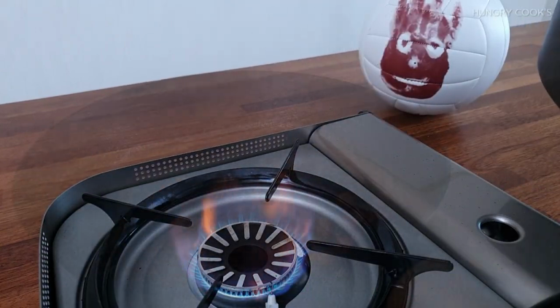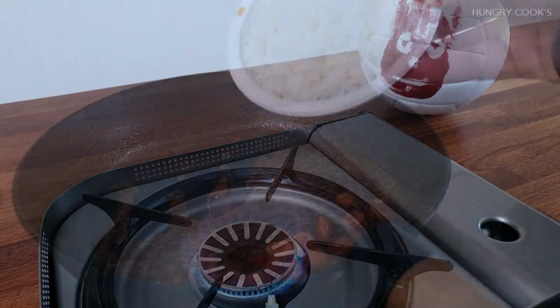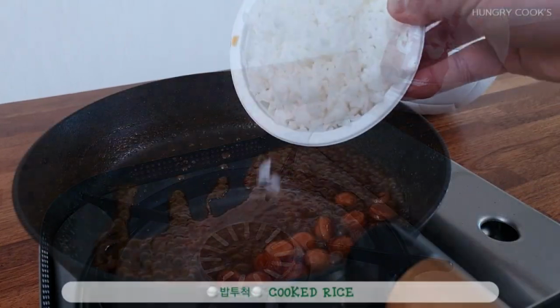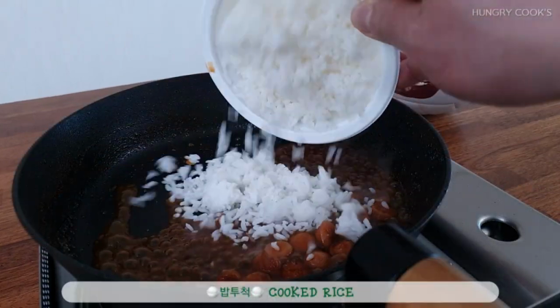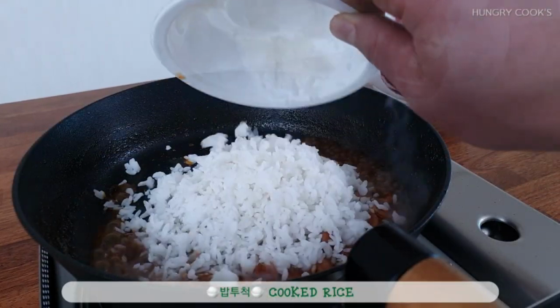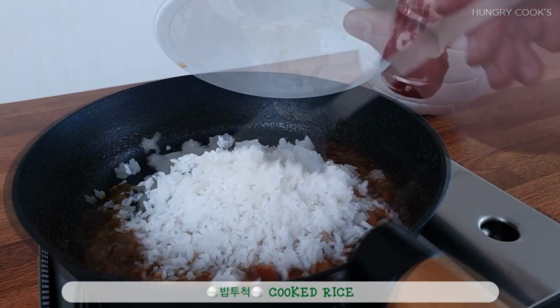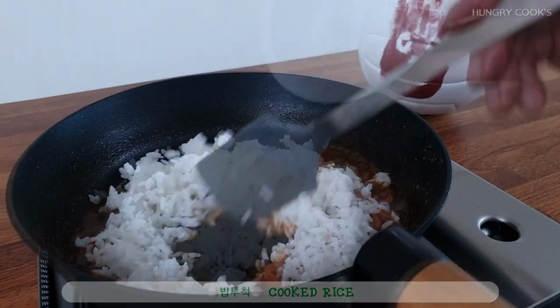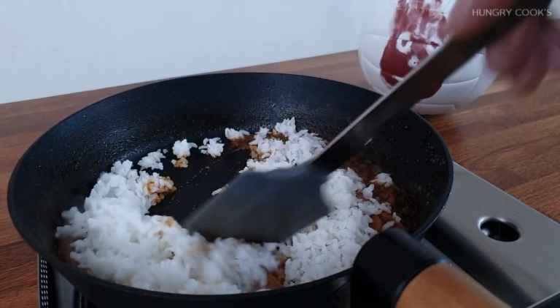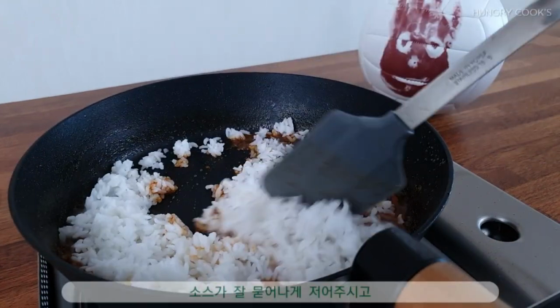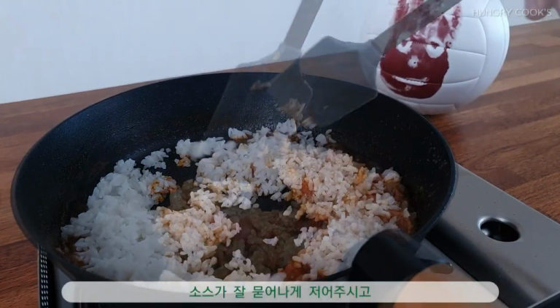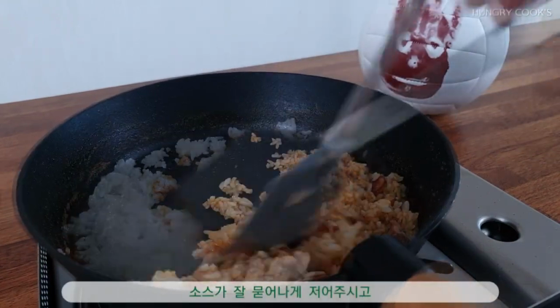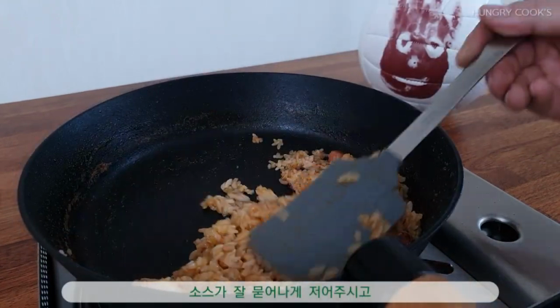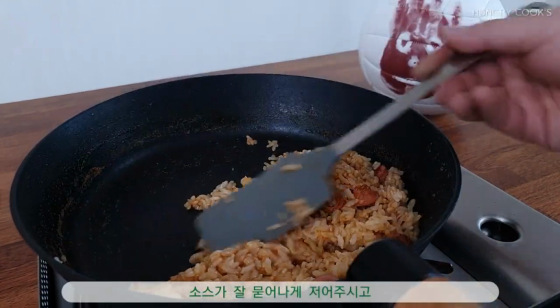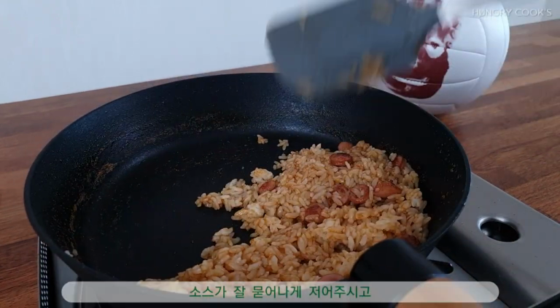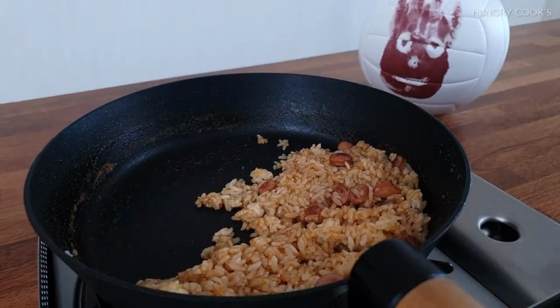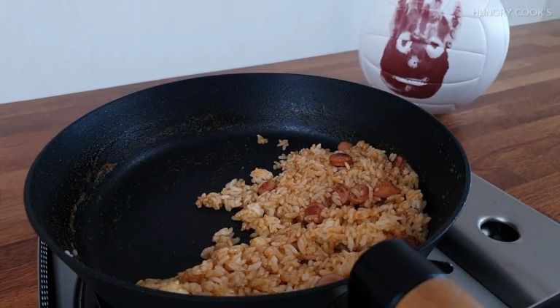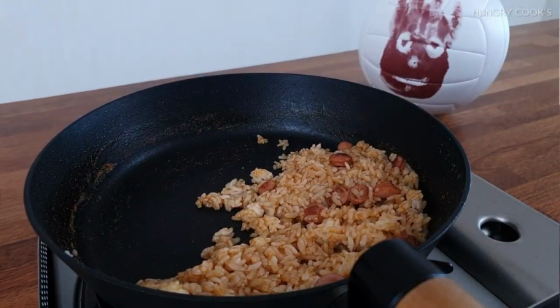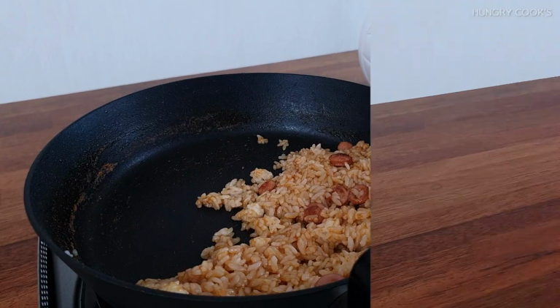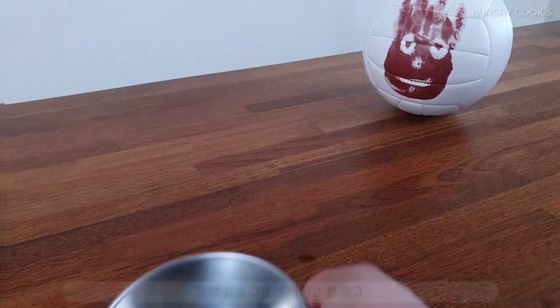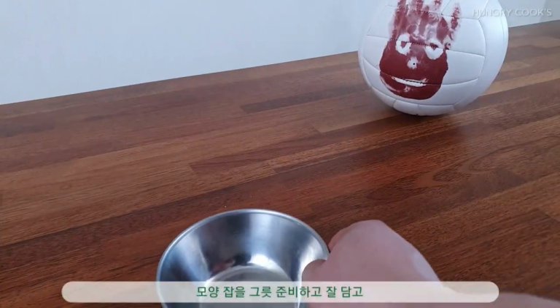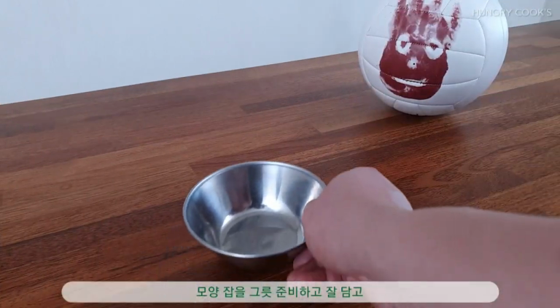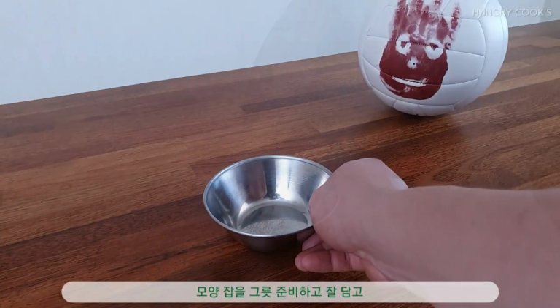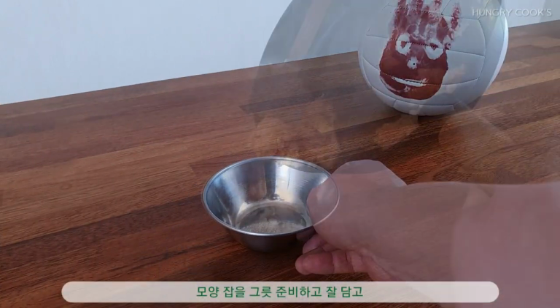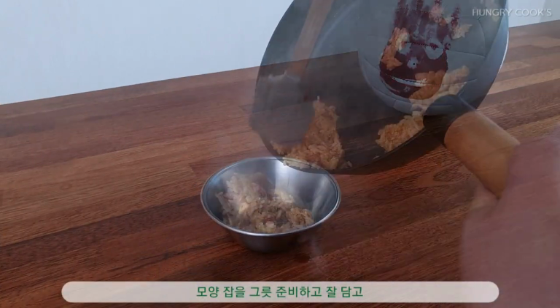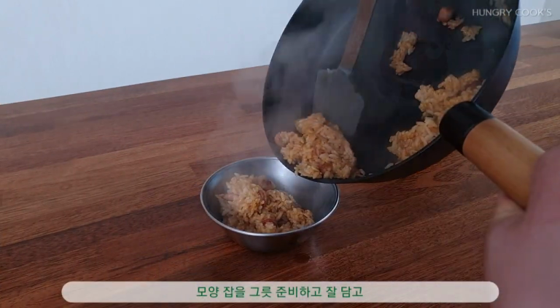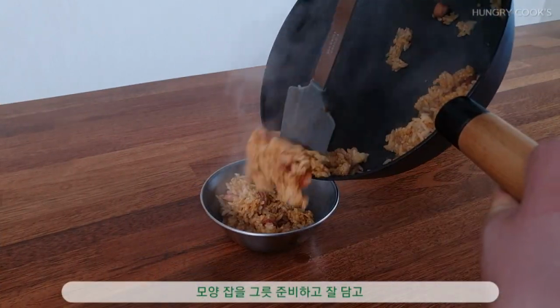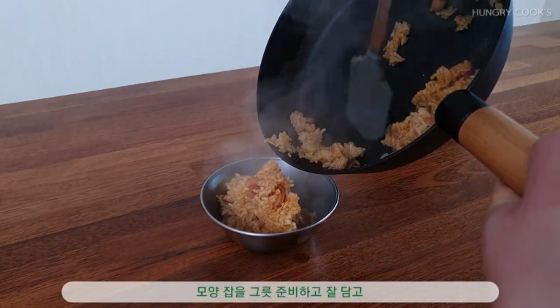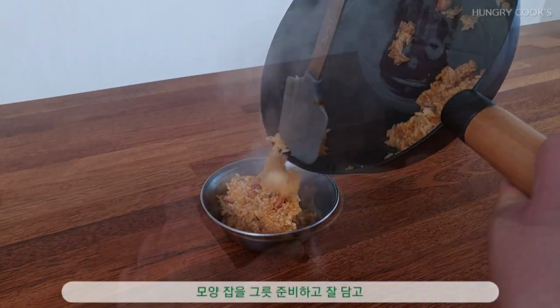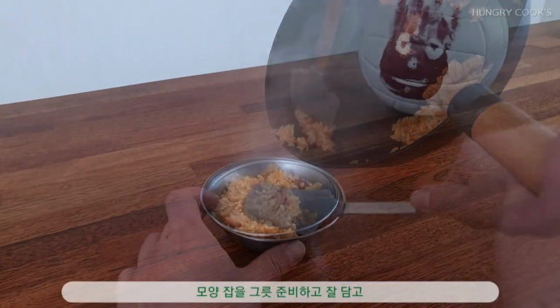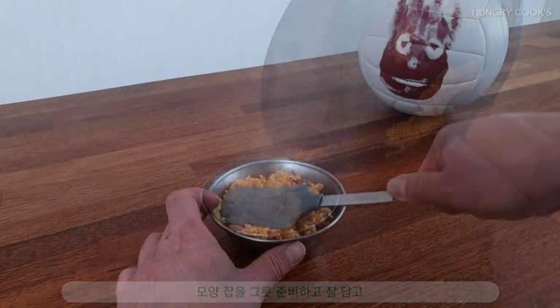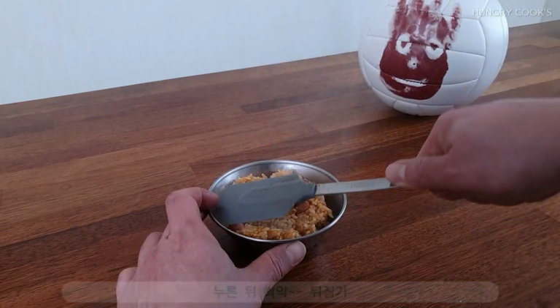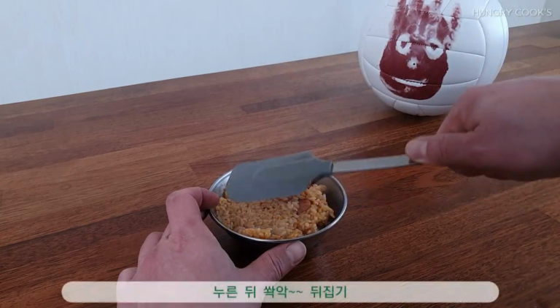Let's cut the rice, put the rice down on the bottom, and let it mix. First, add butter, then mix the rice.